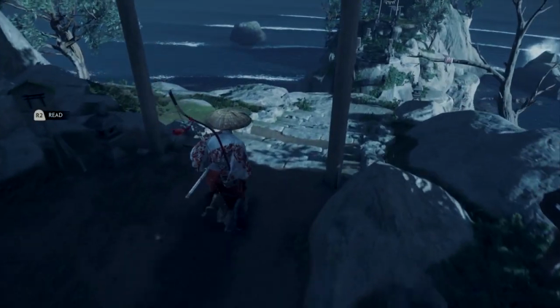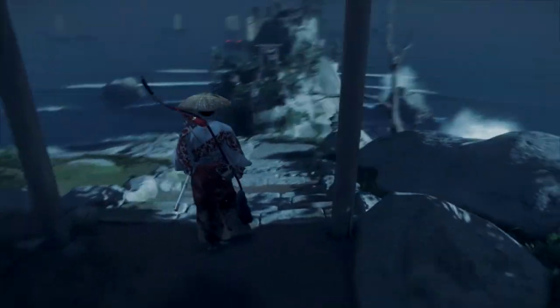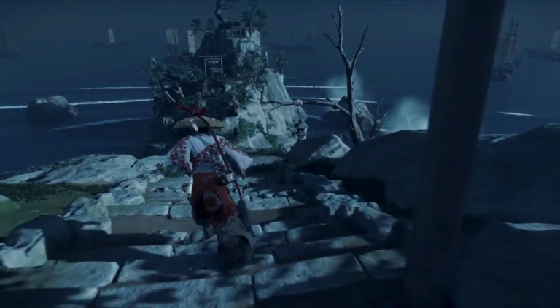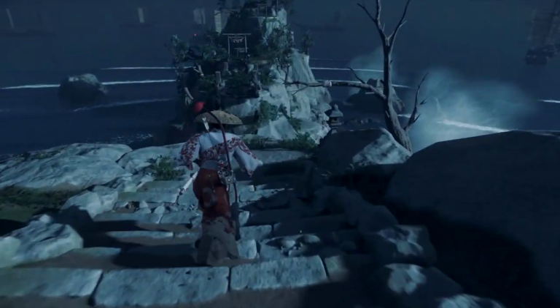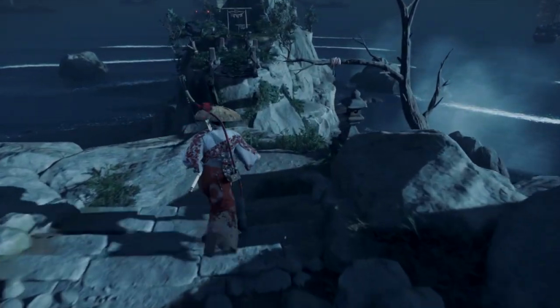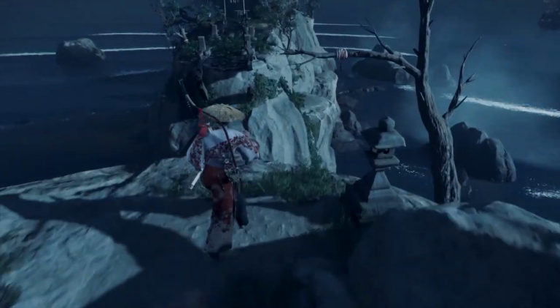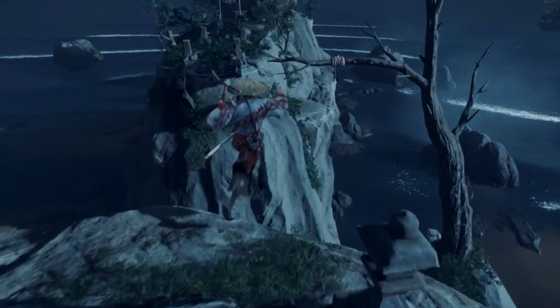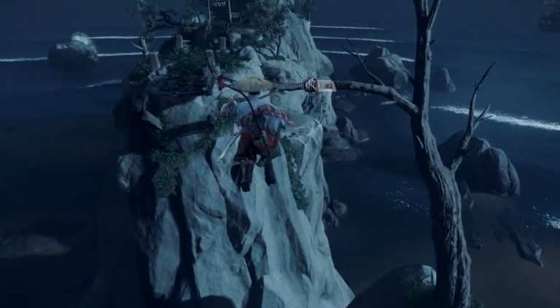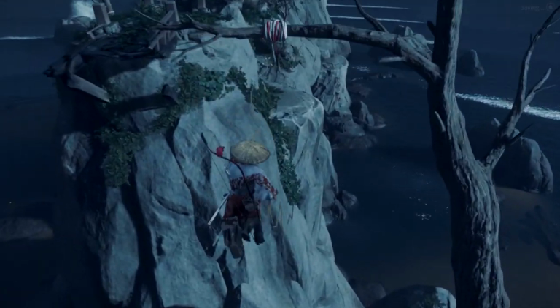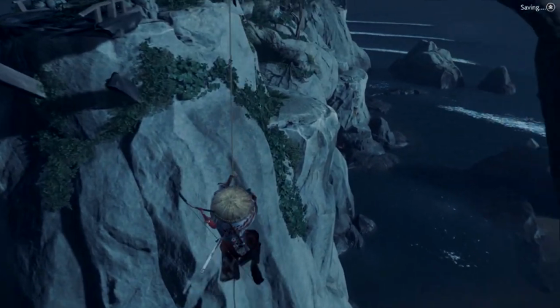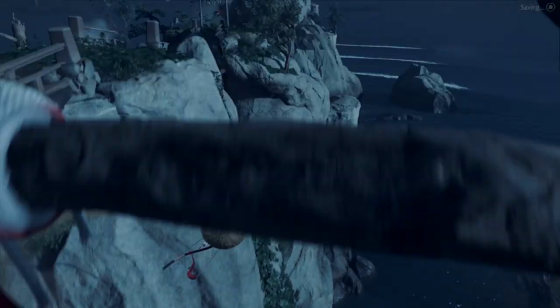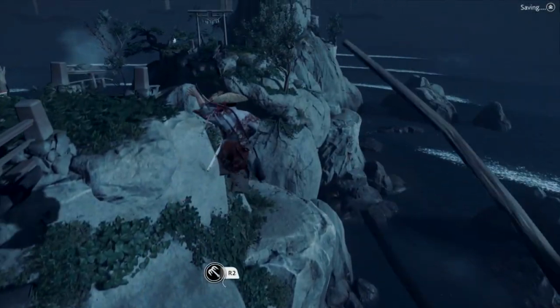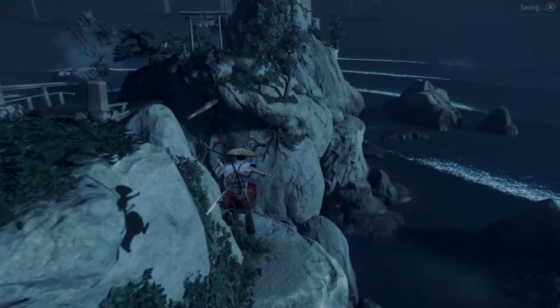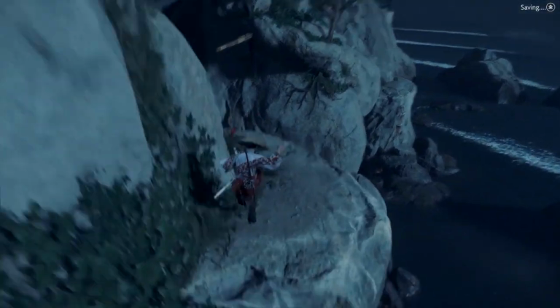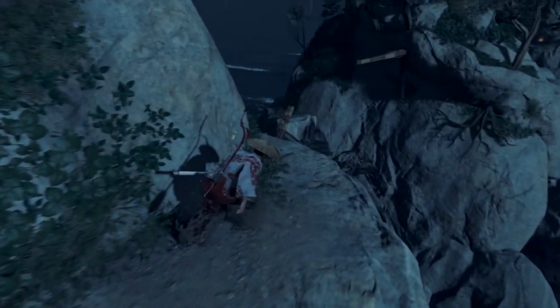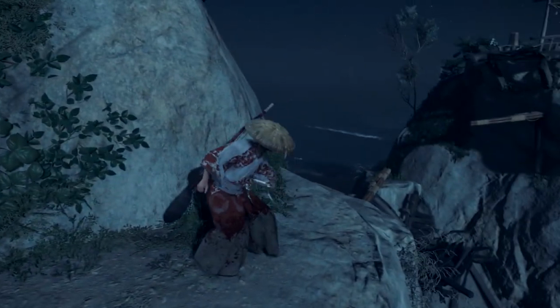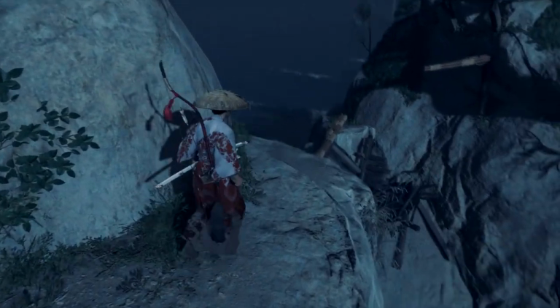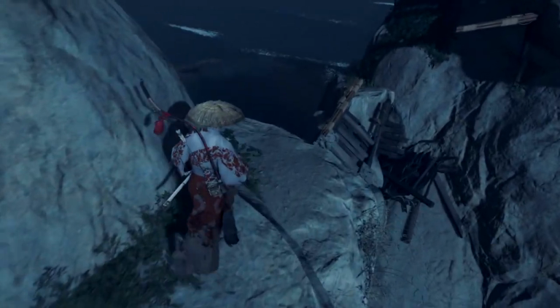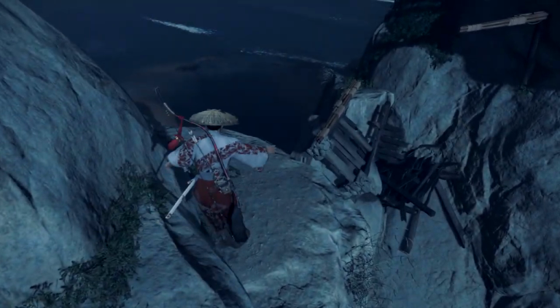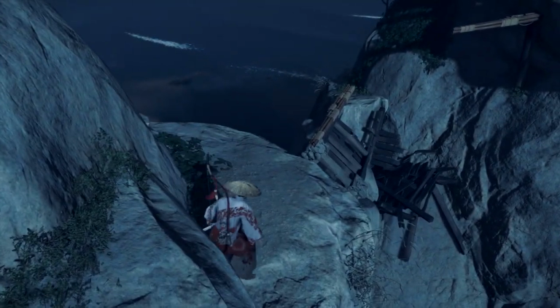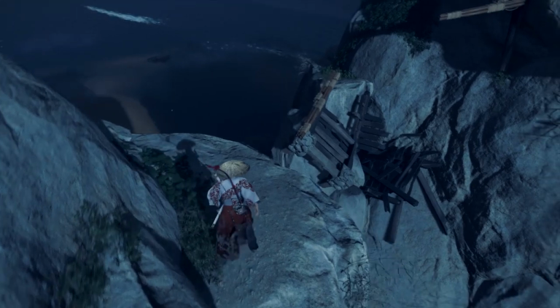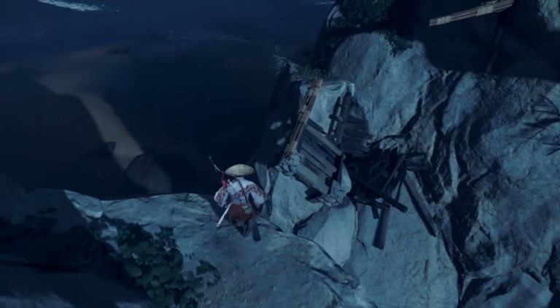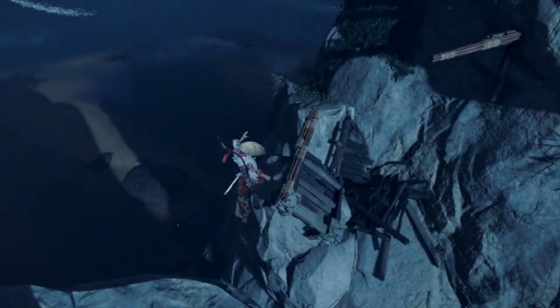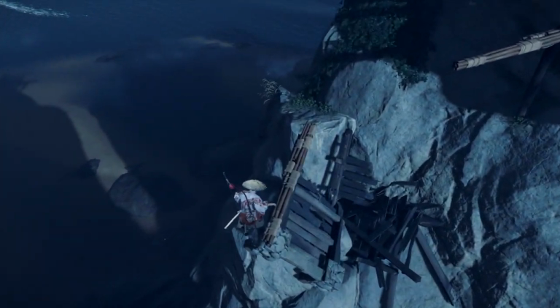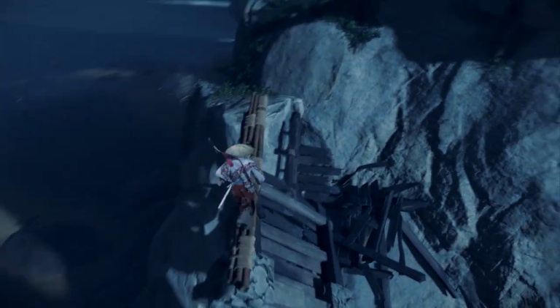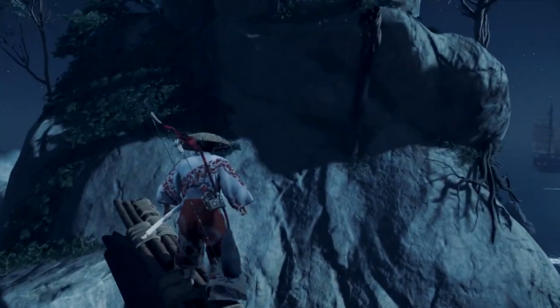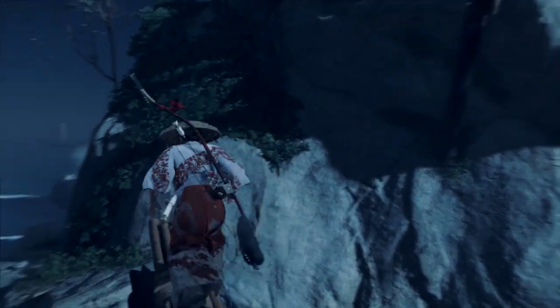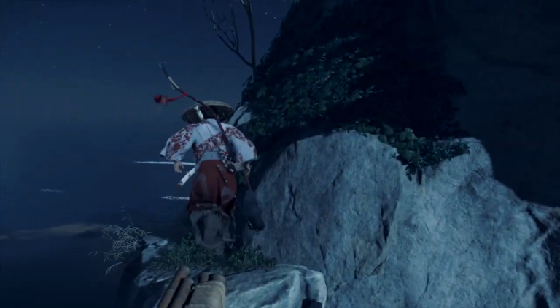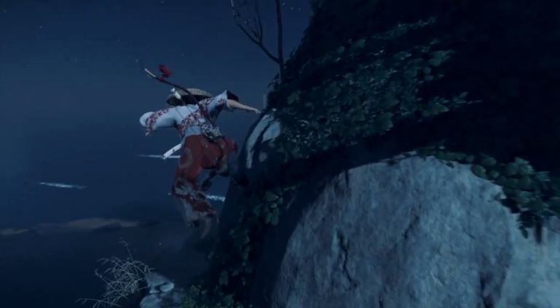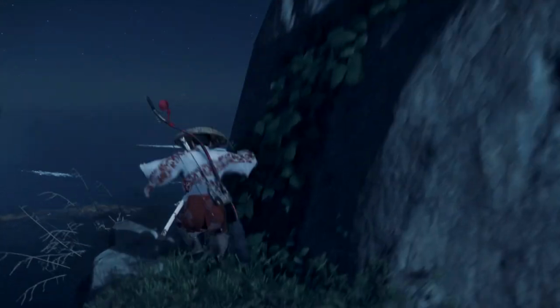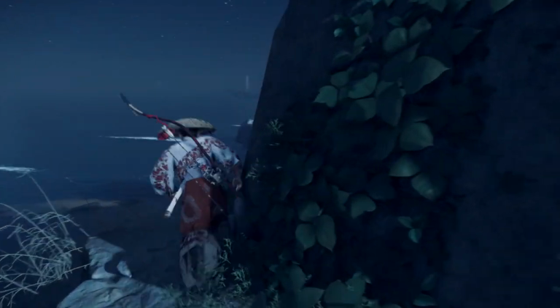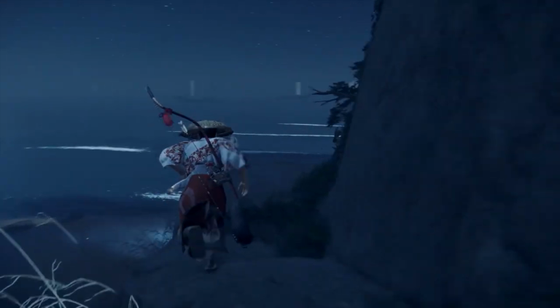Go through the gate. The bridge is out, pretty obvious, you've got to go over here. I don't think you can be here without the grapple hook, but obviously you need it. Head down here and jump over the broken bridge, which conveniently landed right there so you could run across it.